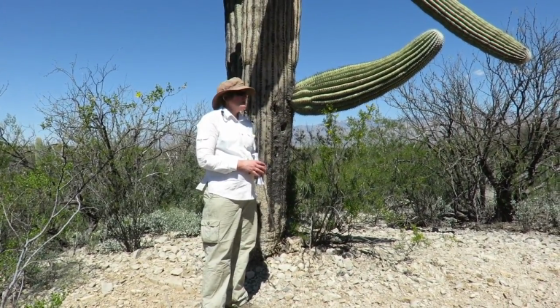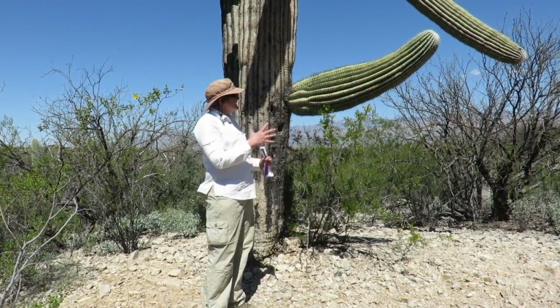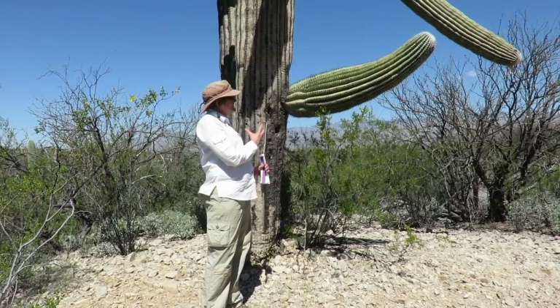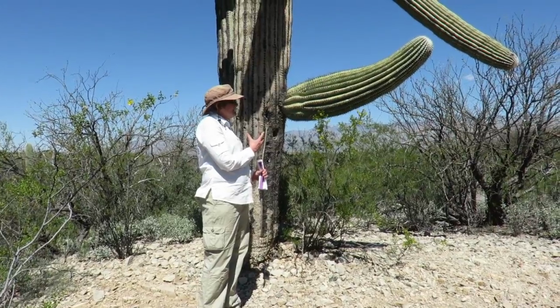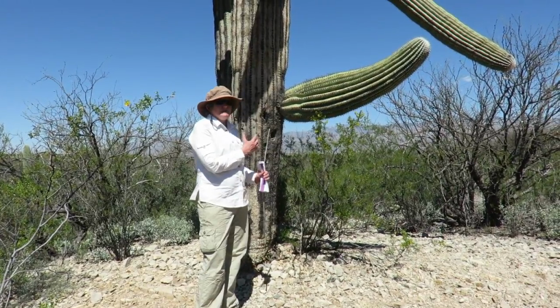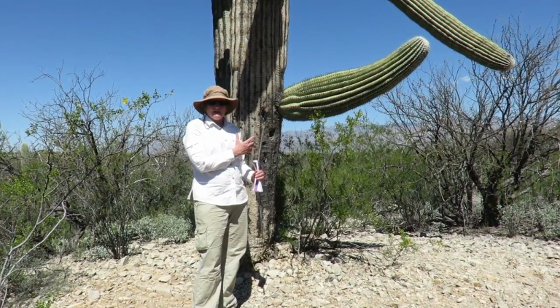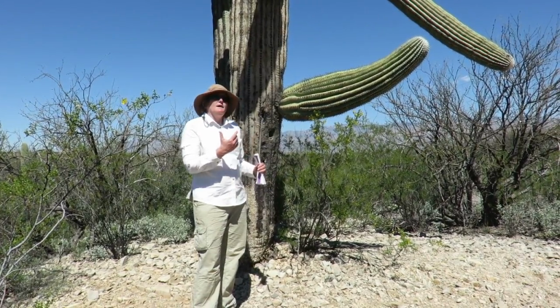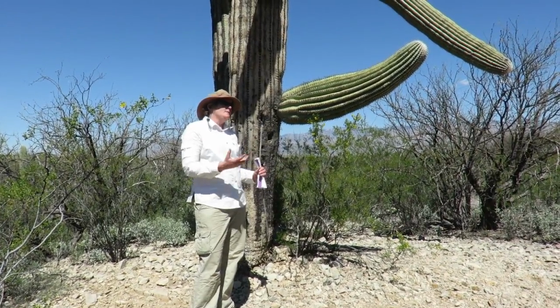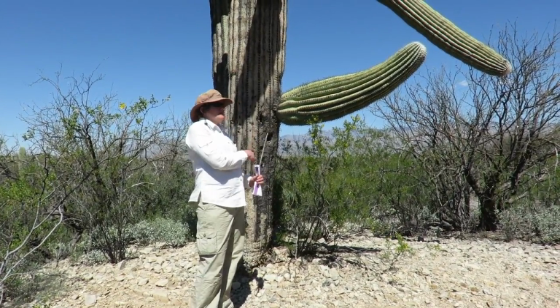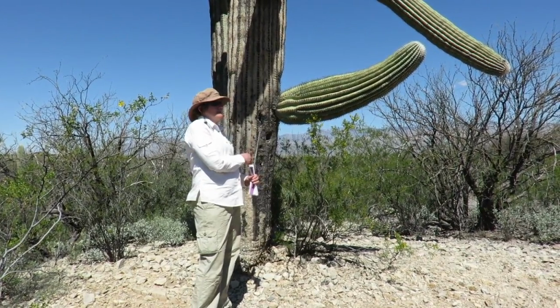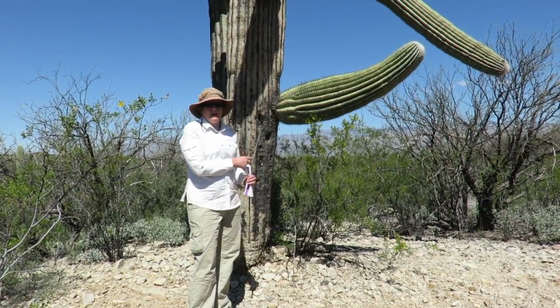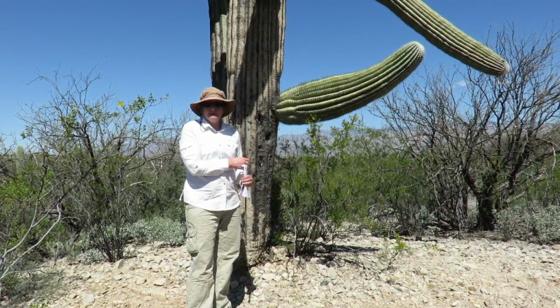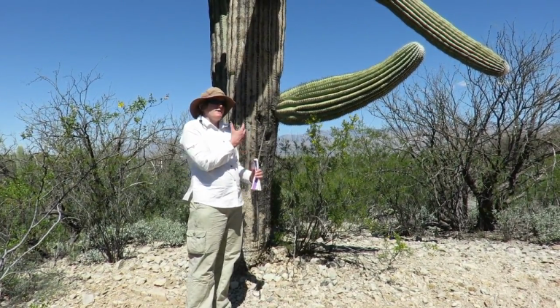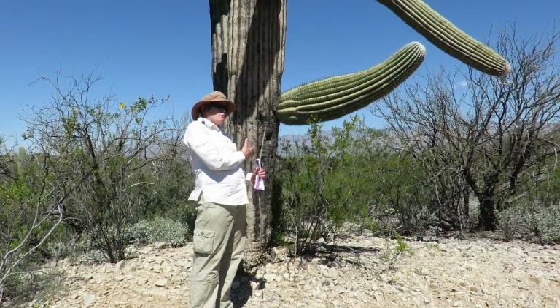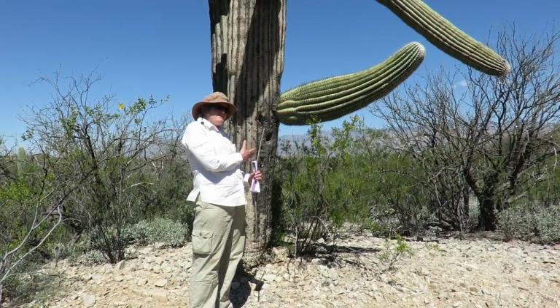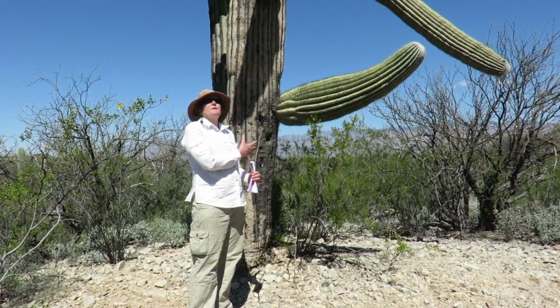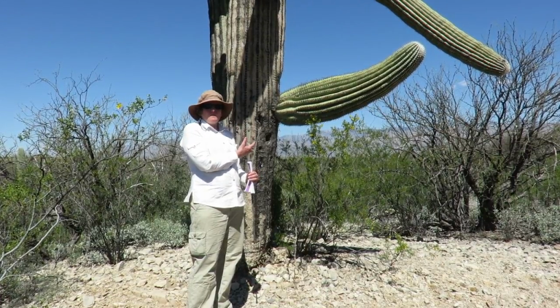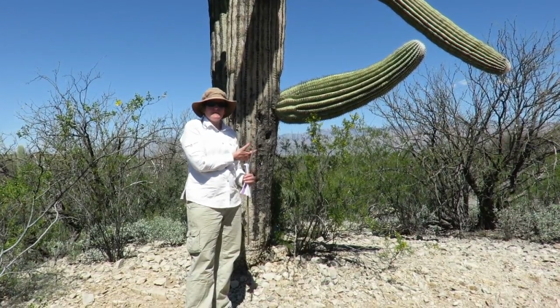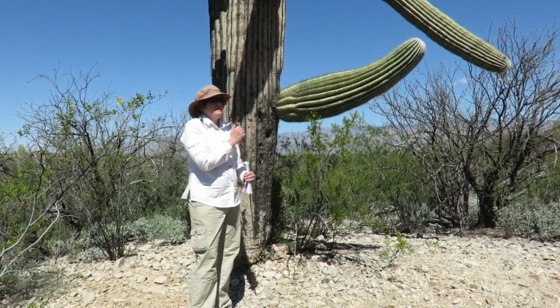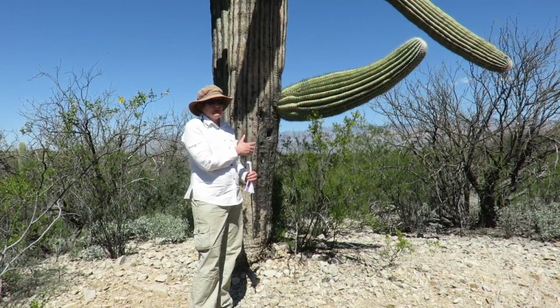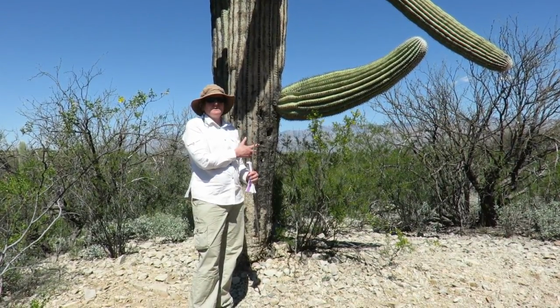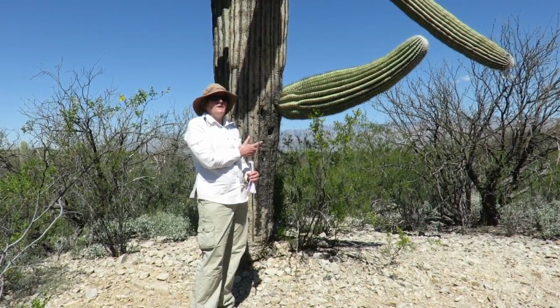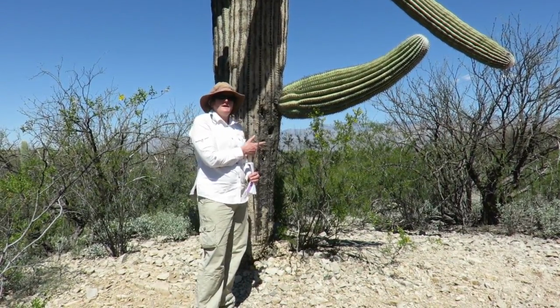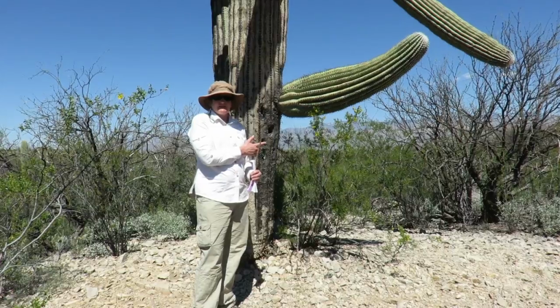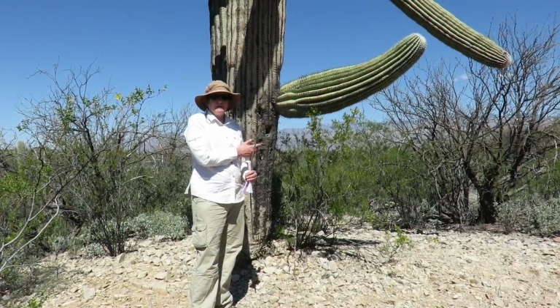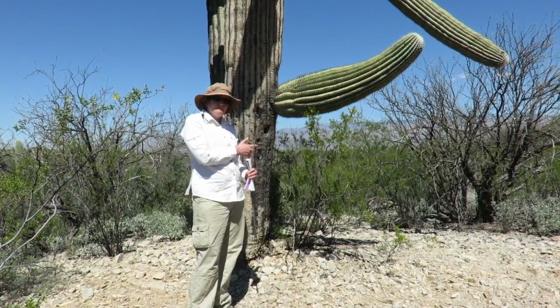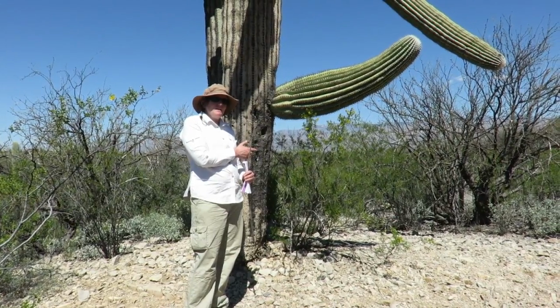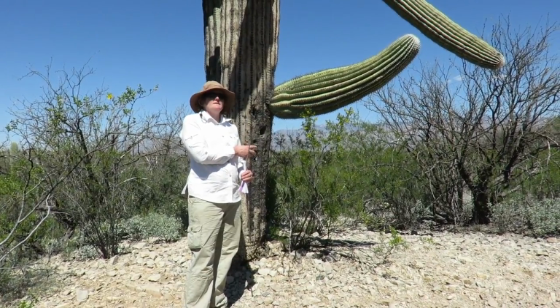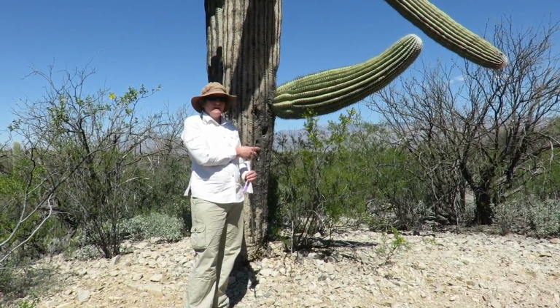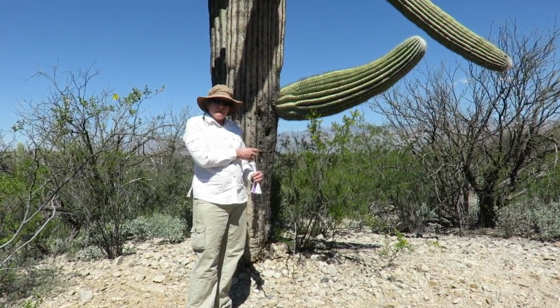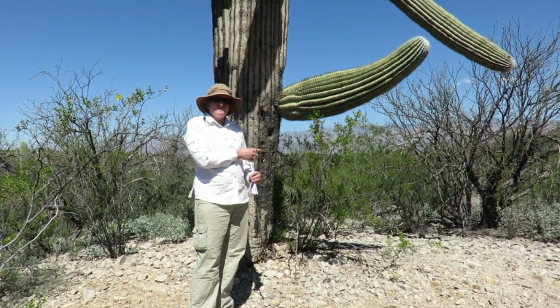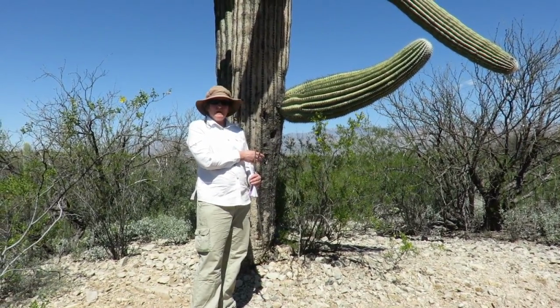So there are a lot of adaptations in this cactus, and animals have also adapted to the cactus. The saguaro cactus is a pretty darn cool thing in the desert. This is Miss R signing off from Saguaro National Park.